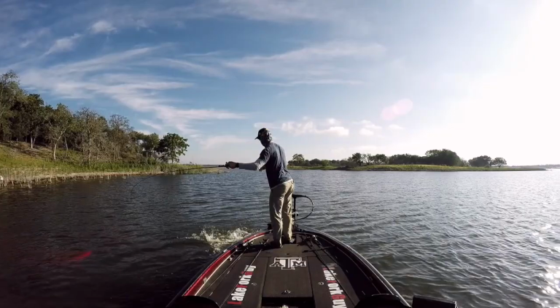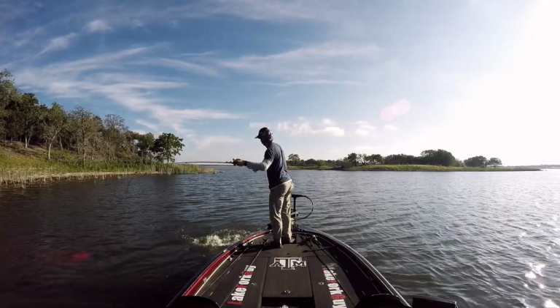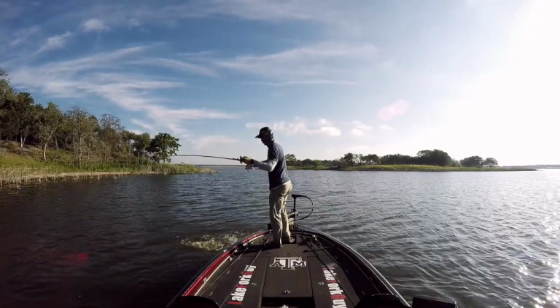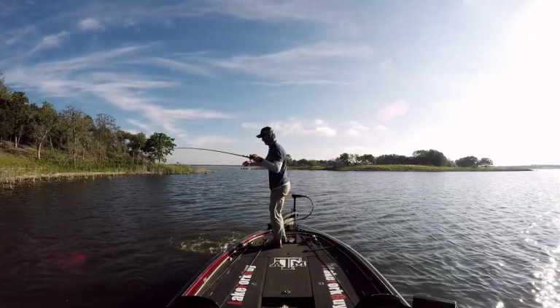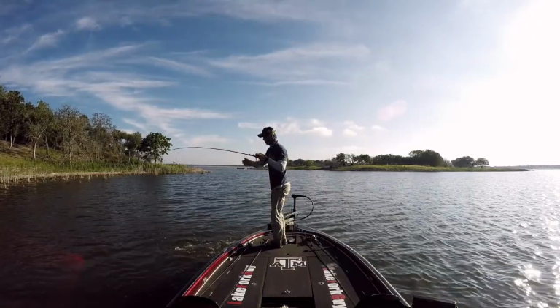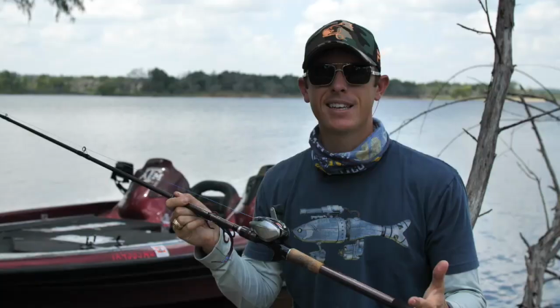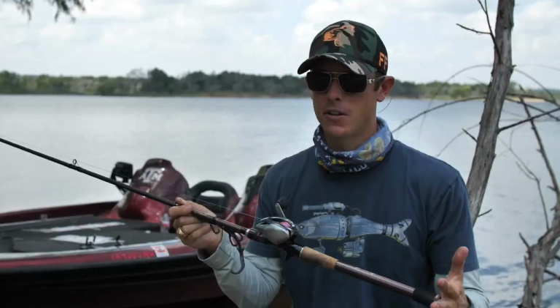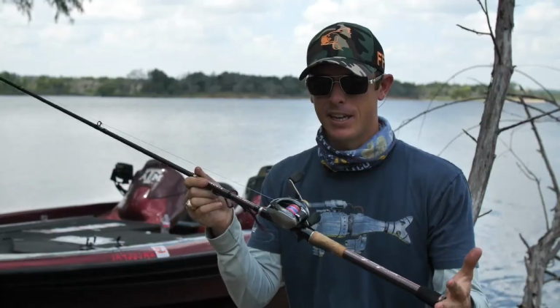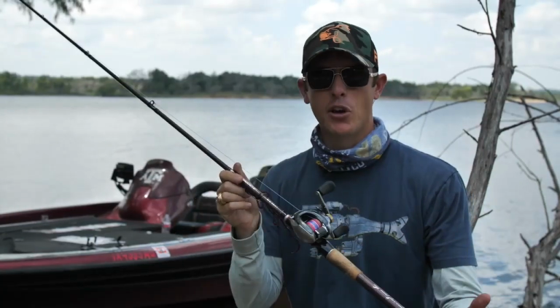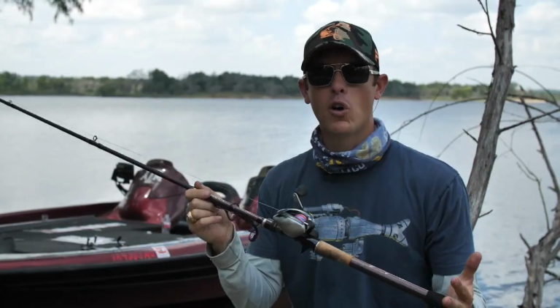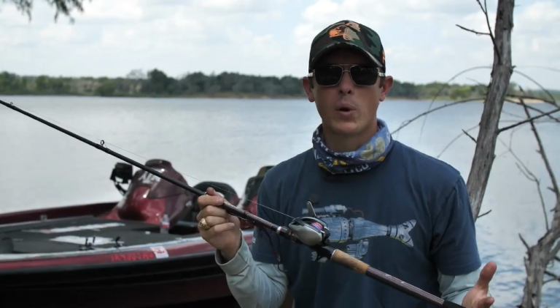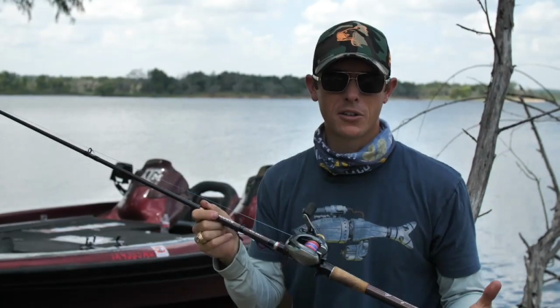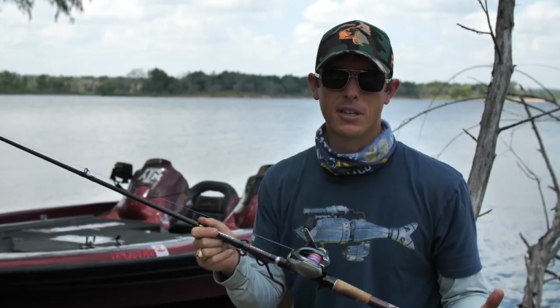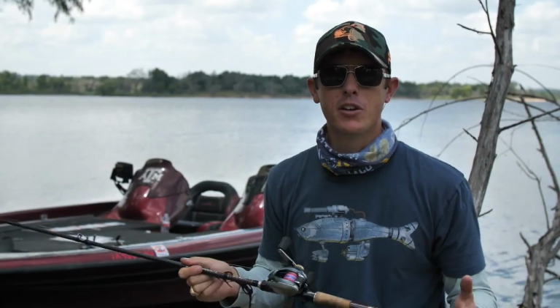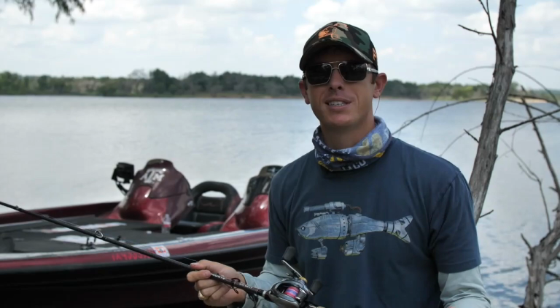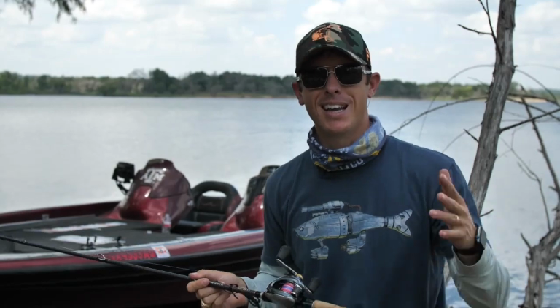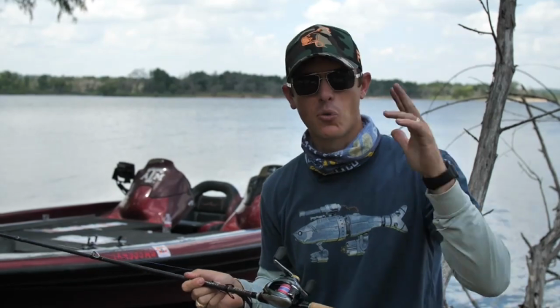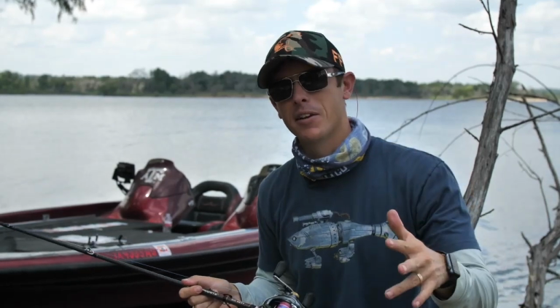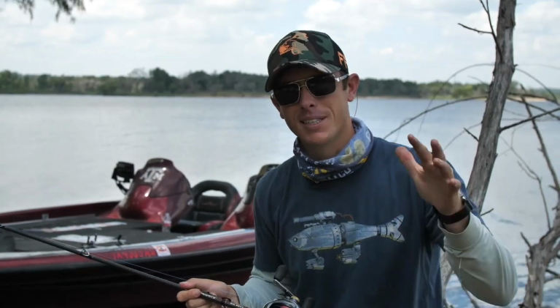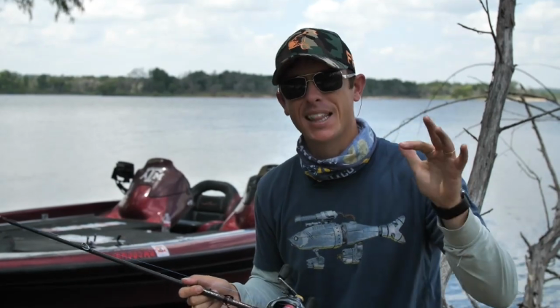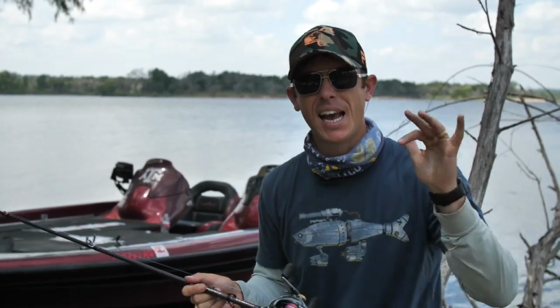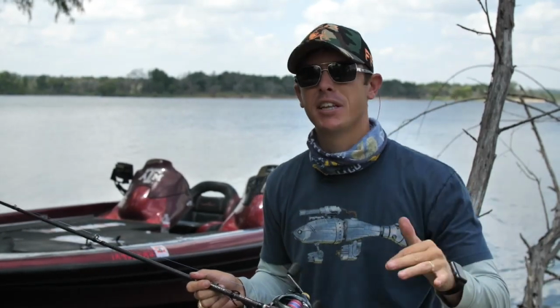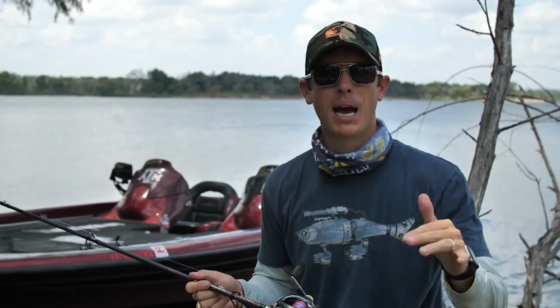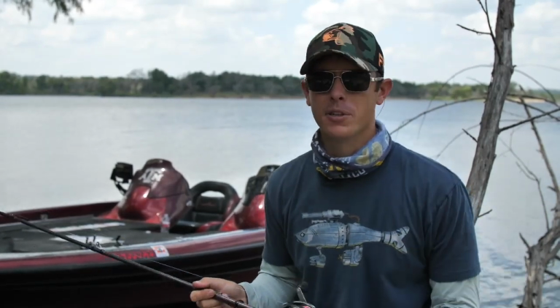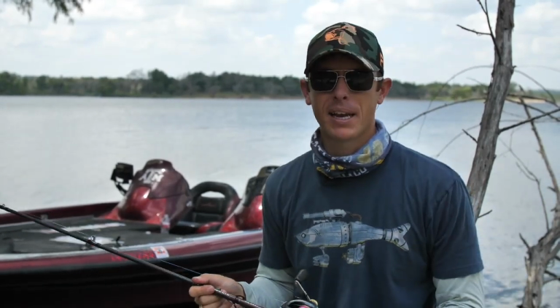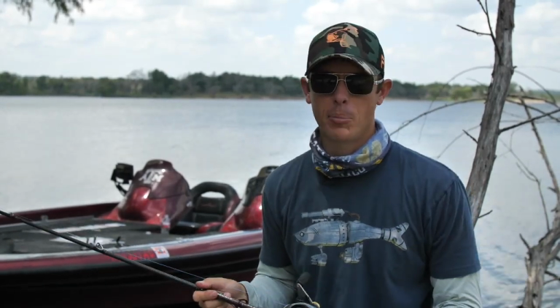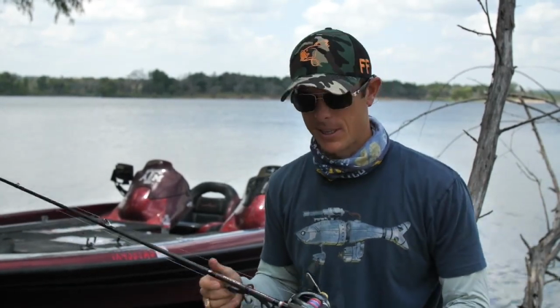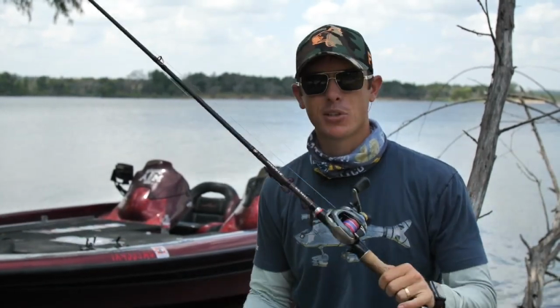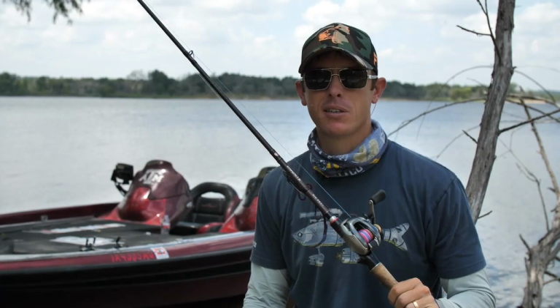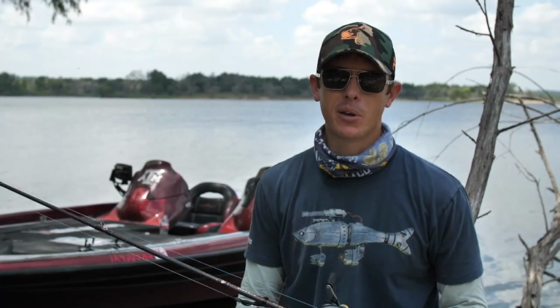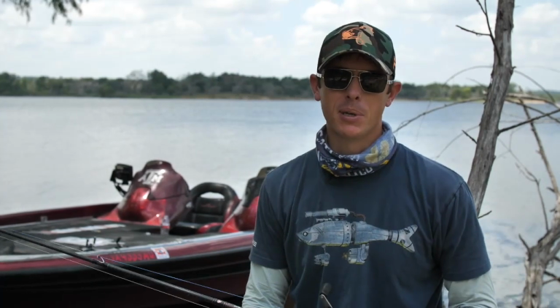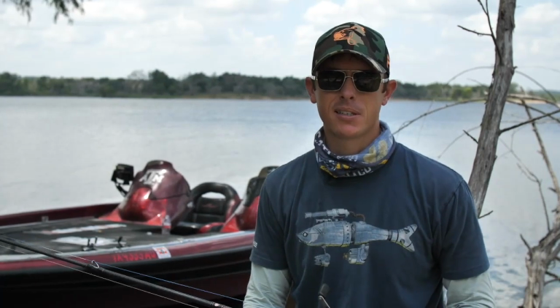When you fish this rod you feel the balance, you feel the sensitivity, and you notice the attention to detail and the overall great look to it. It's got the great look, but it's got the action and the power to back it up — and that's the reason we call it the Big Sexy.